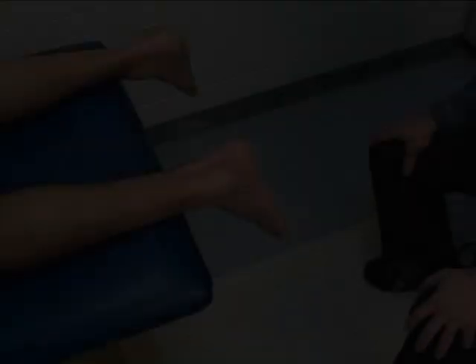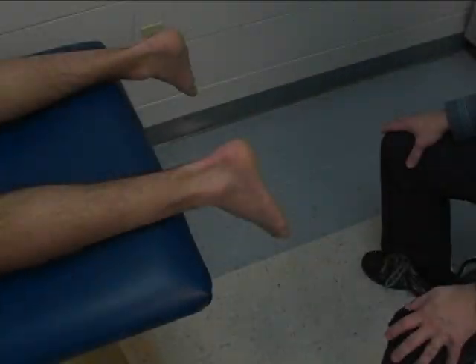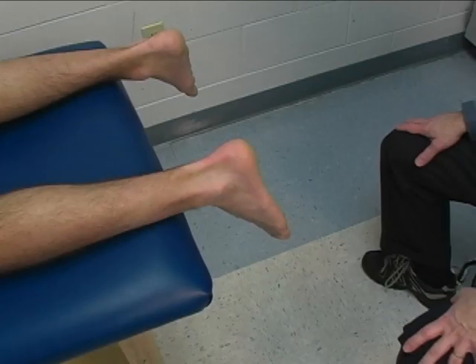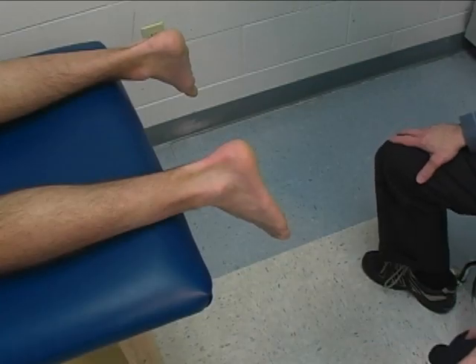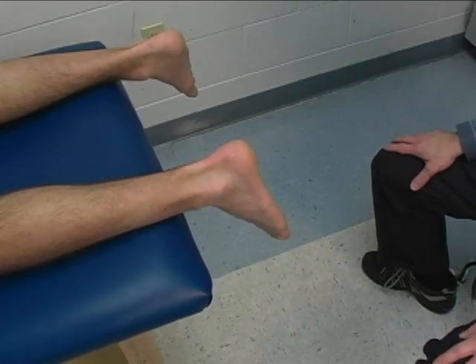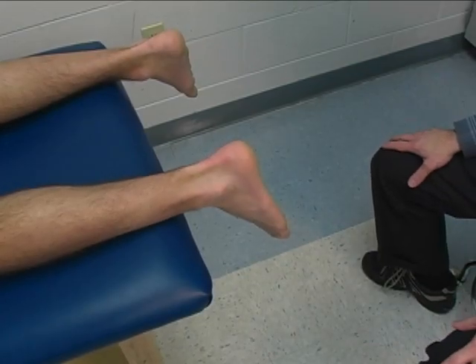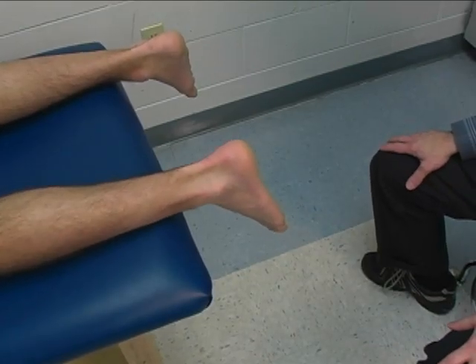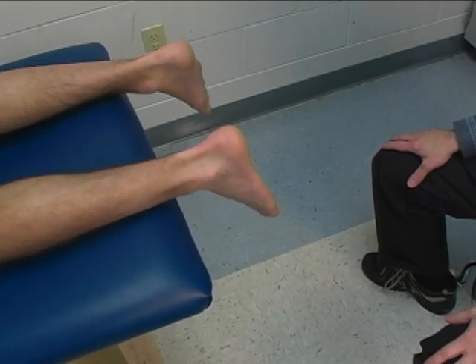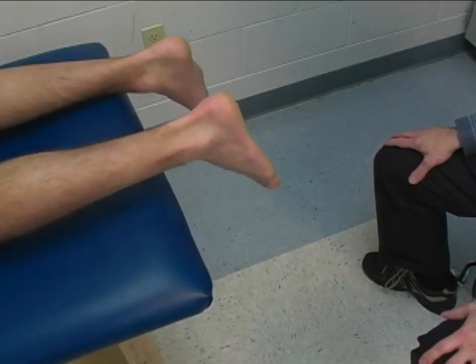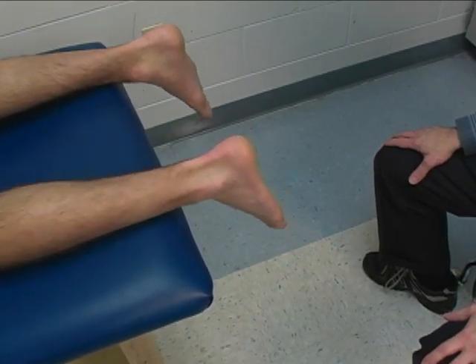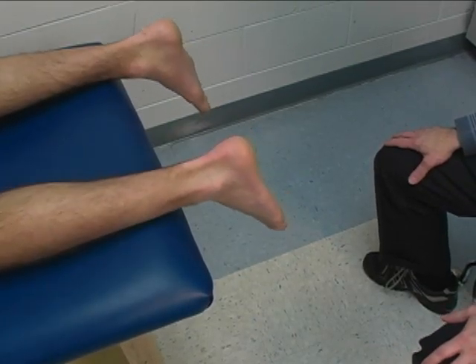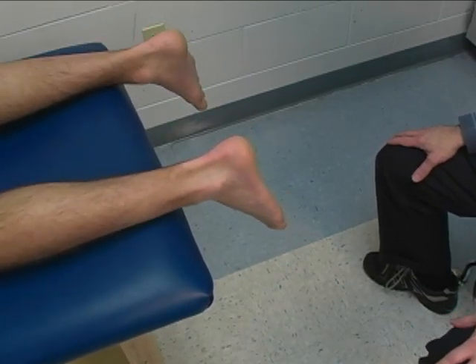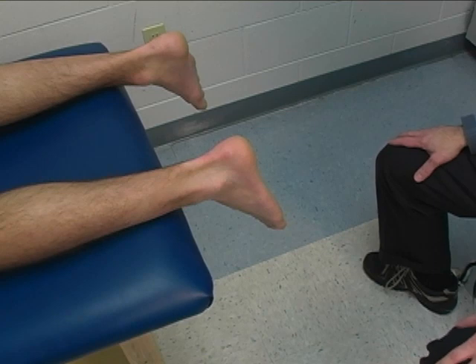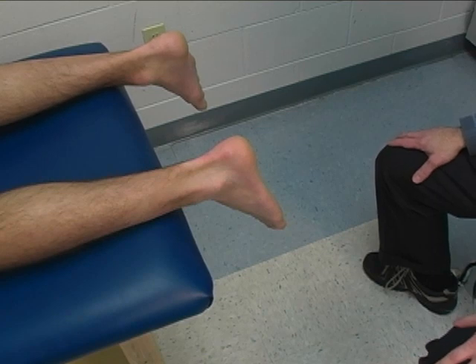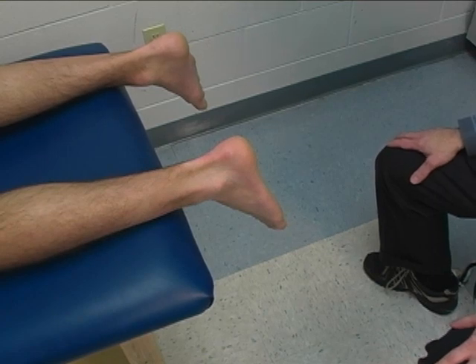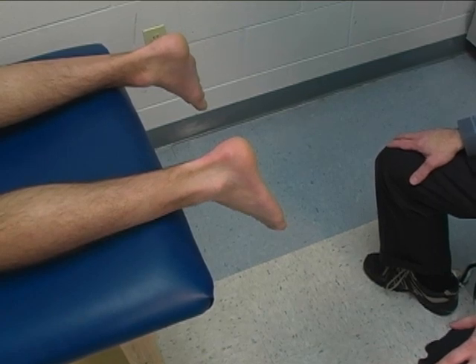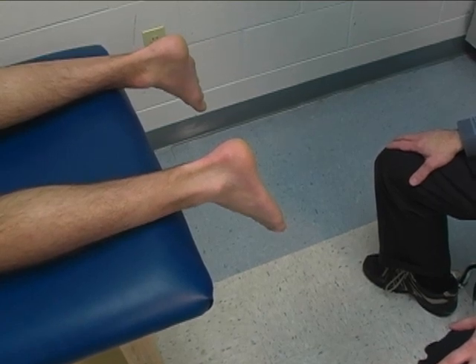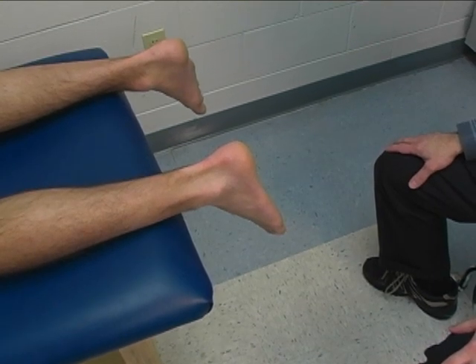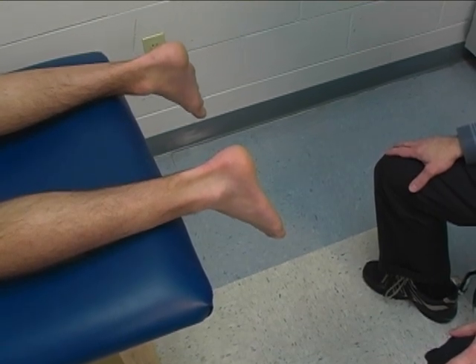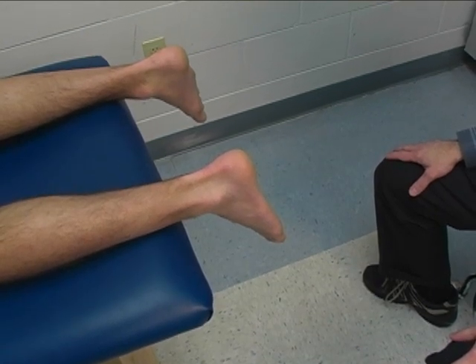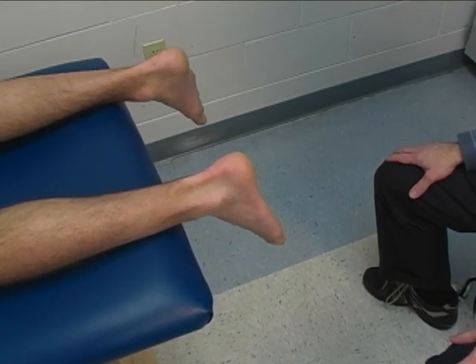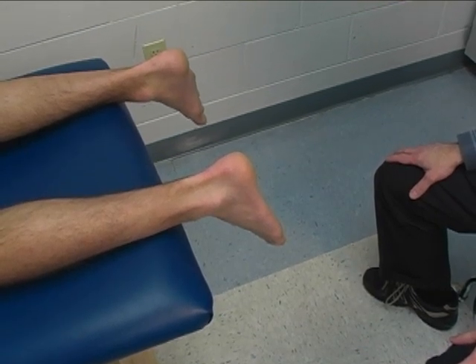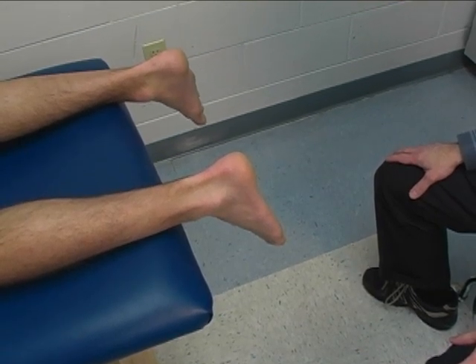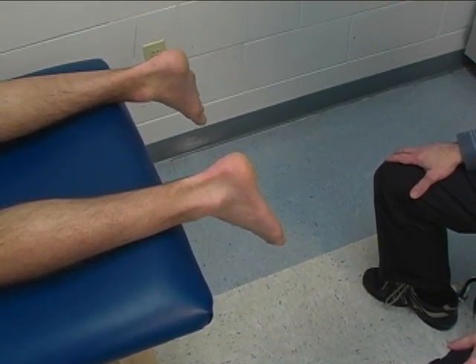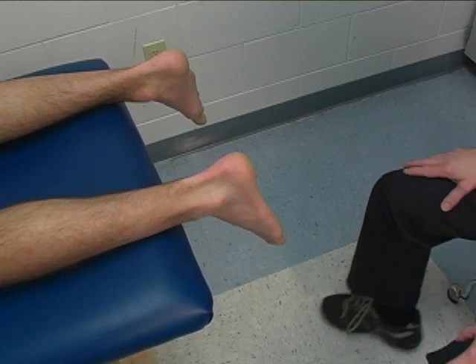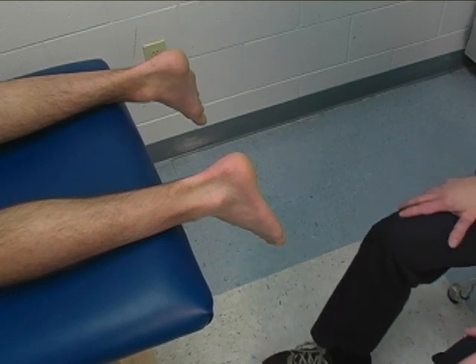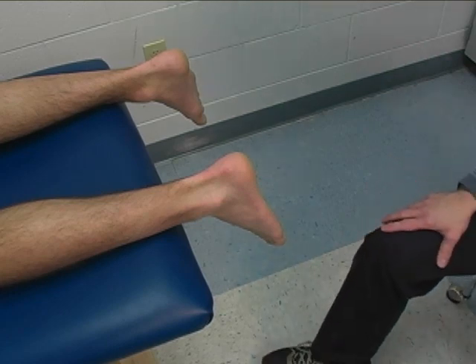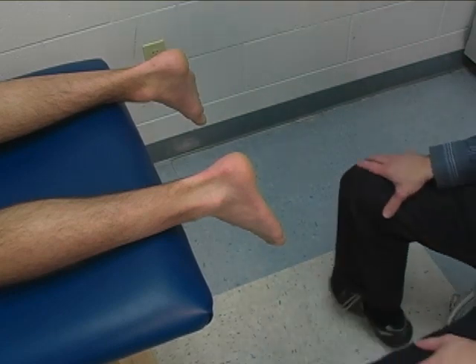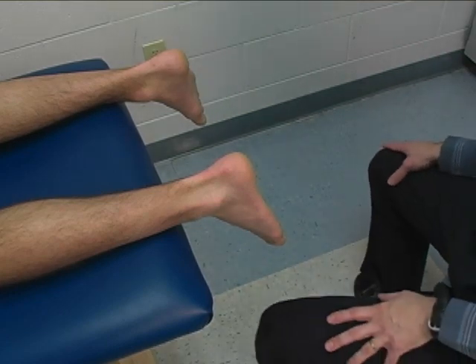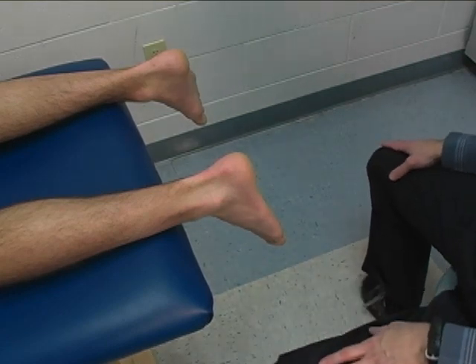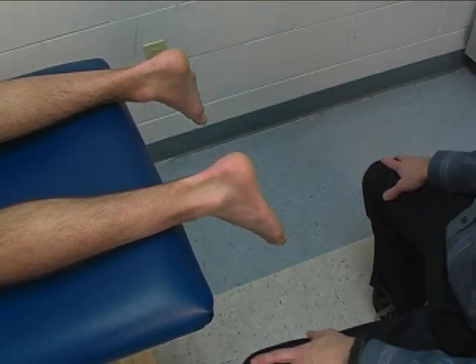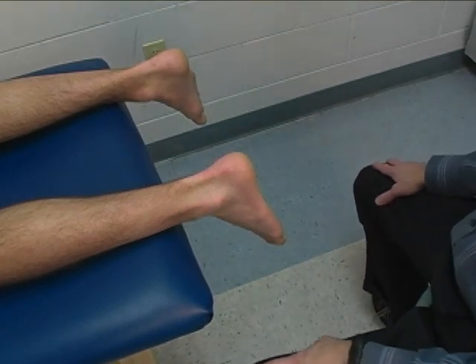To perform the group manual muscle test for ankle plantar flexion, the patient is positioned prone on the table with the leg supported by the mat table. The feet are off the end of the table and dangling.